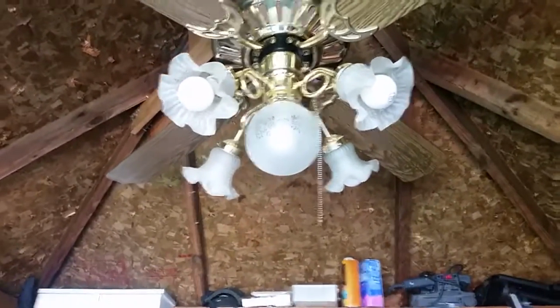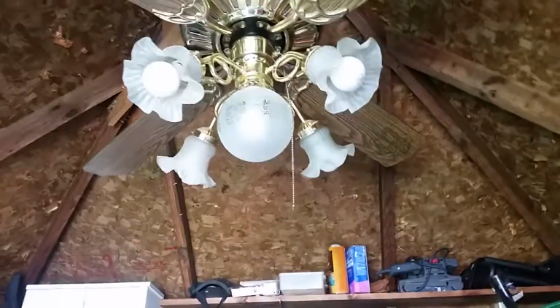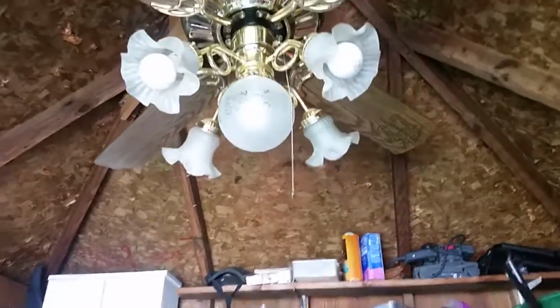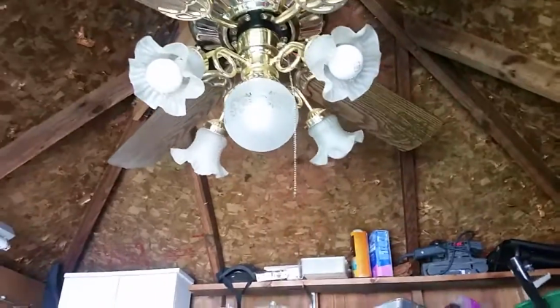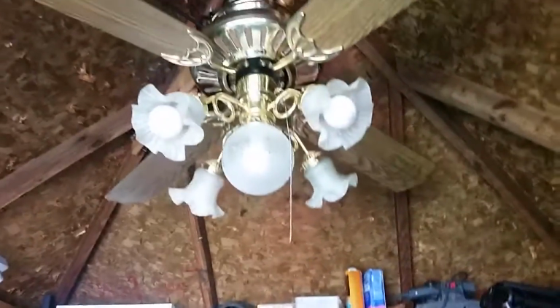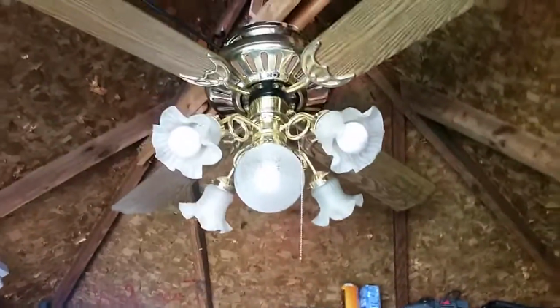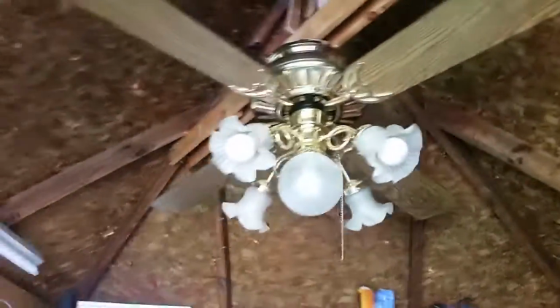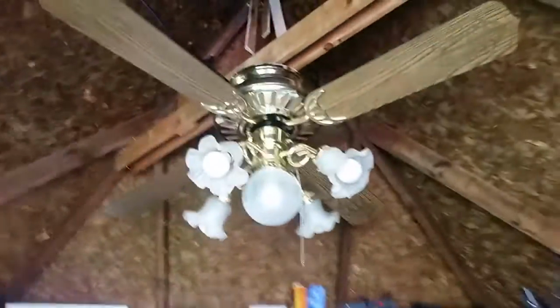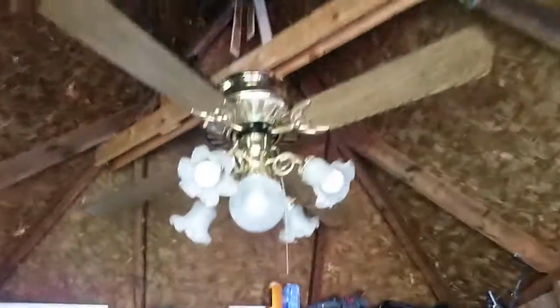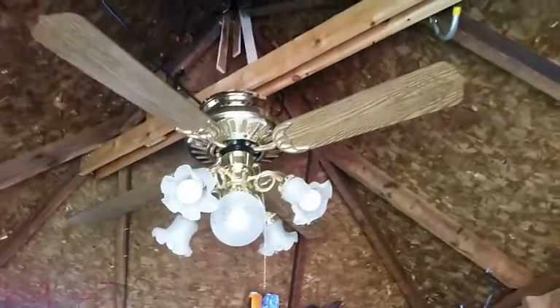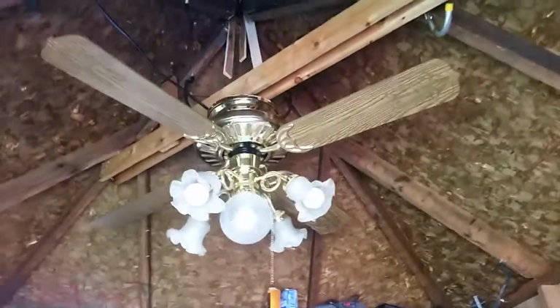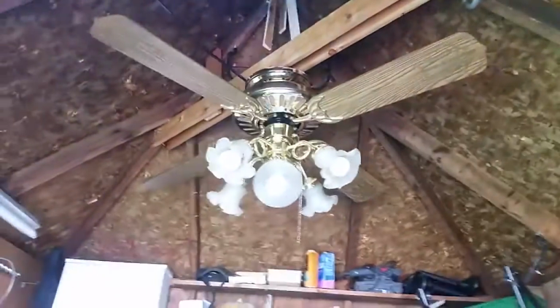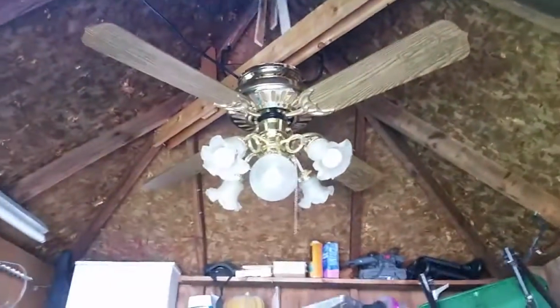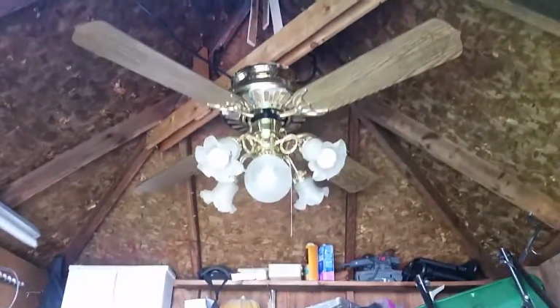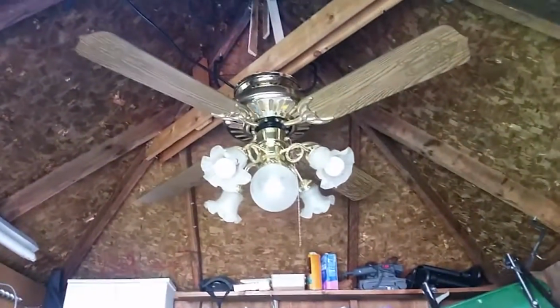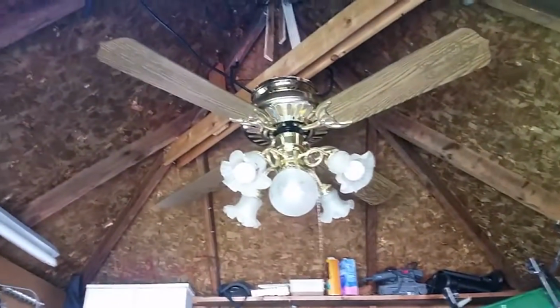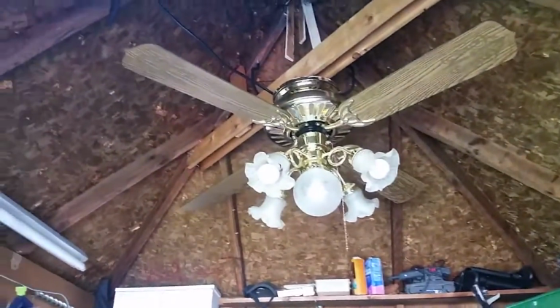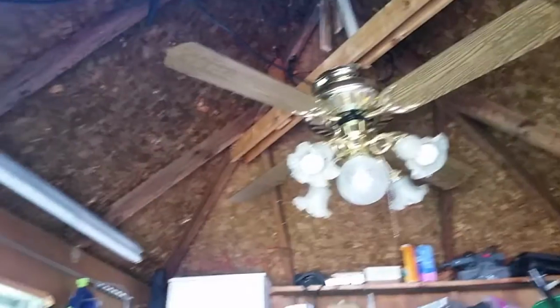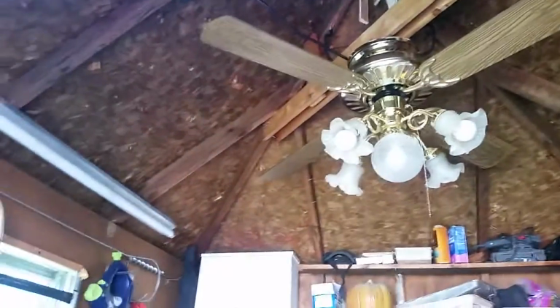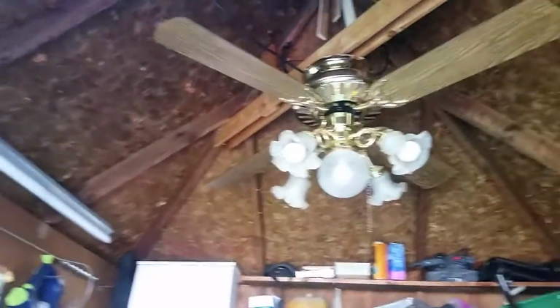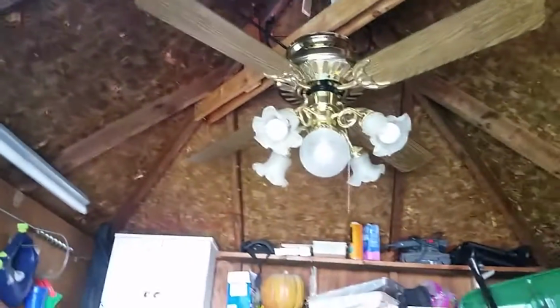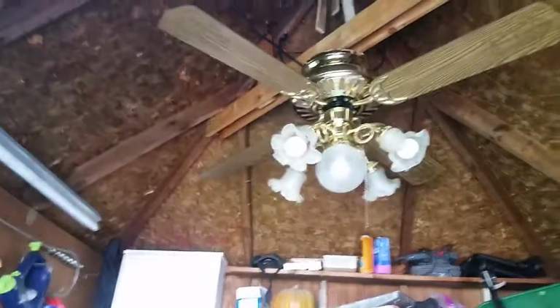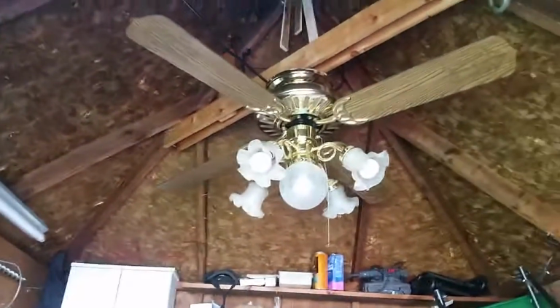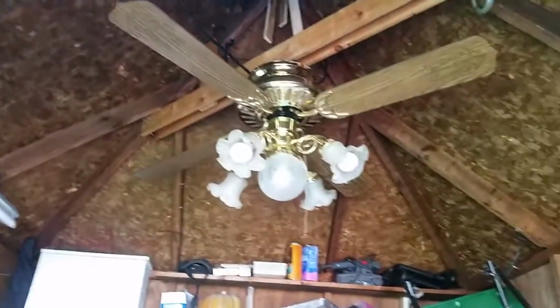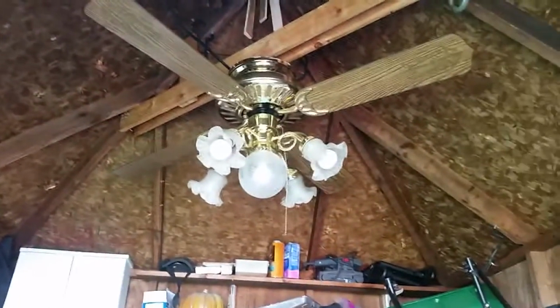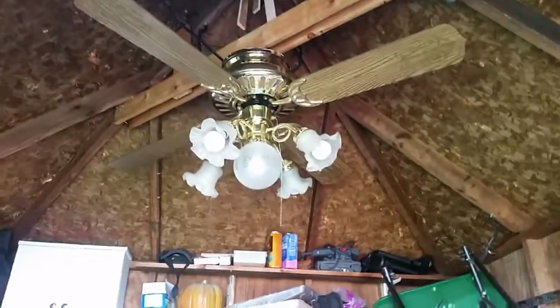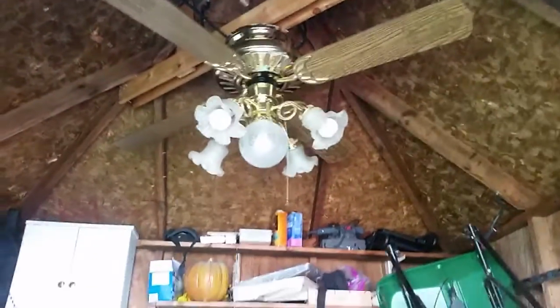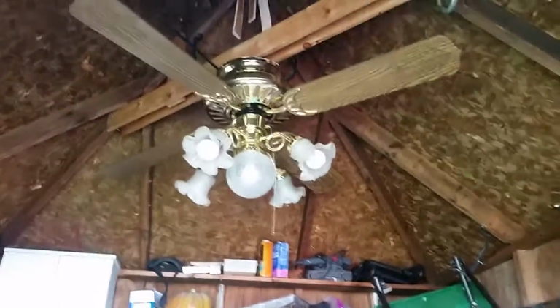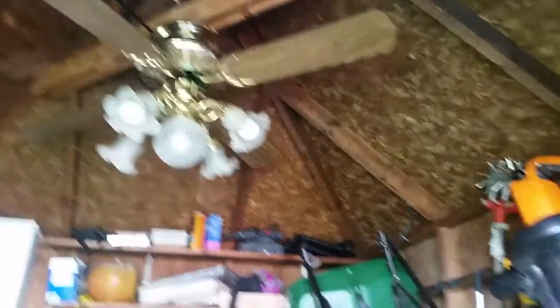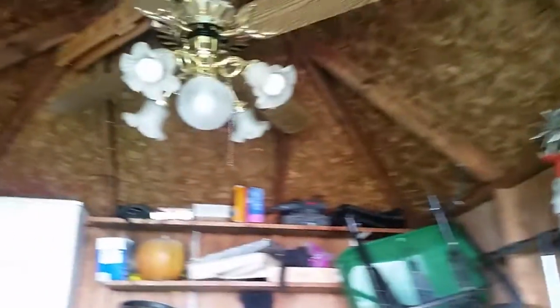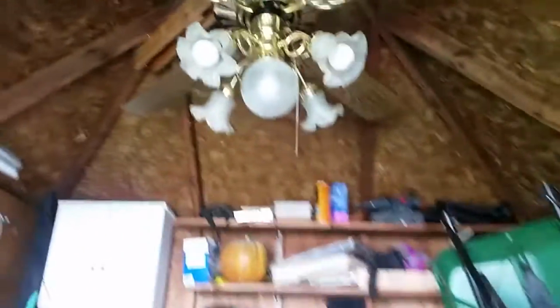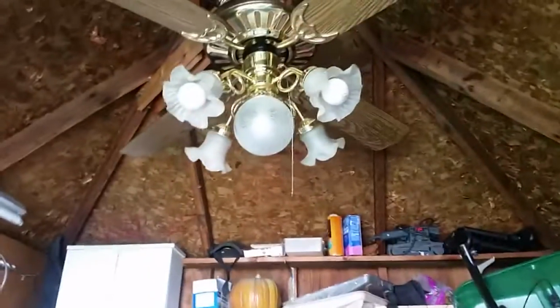As you all know, I could not hang it because I did not get the mounting bracket when I initially got it, but I finally got the mounting bracket and here we are.